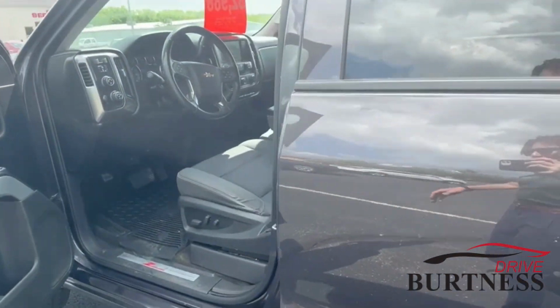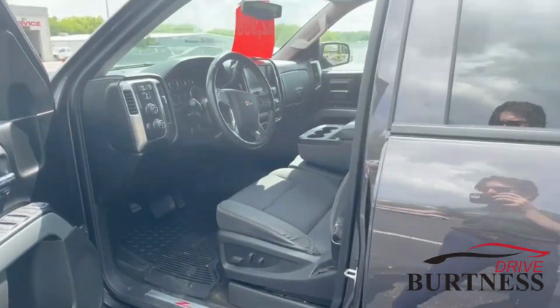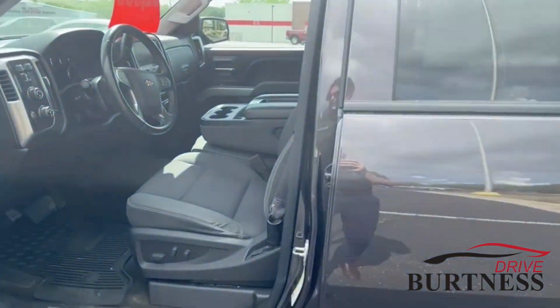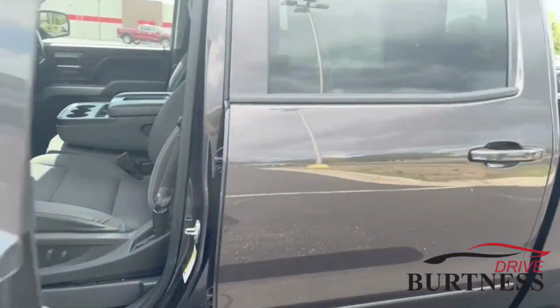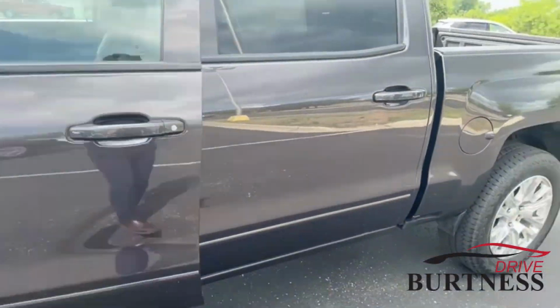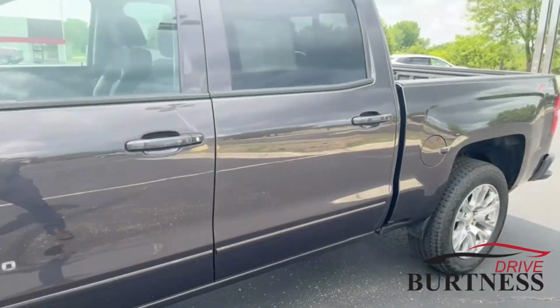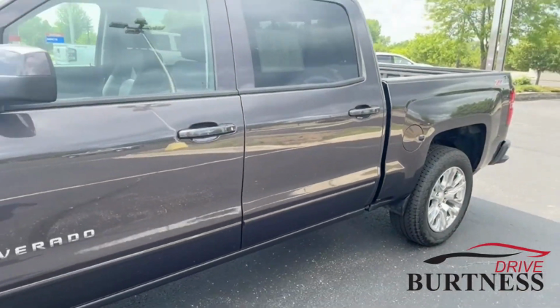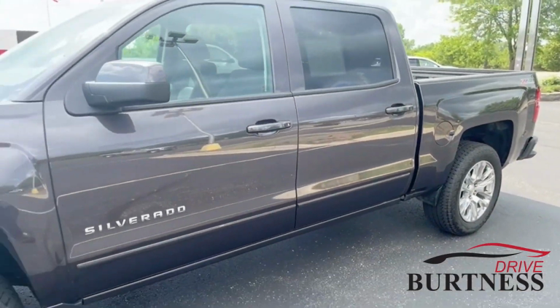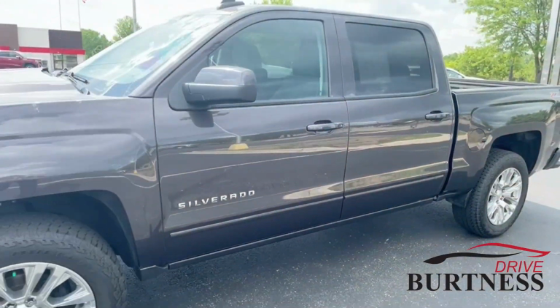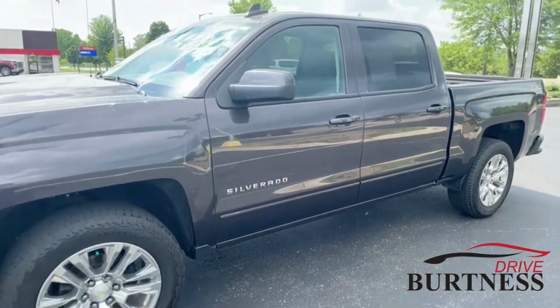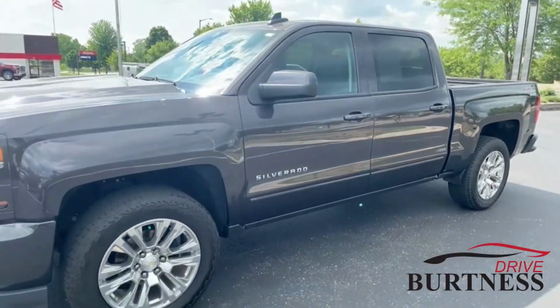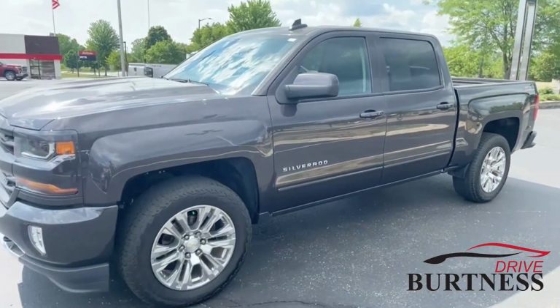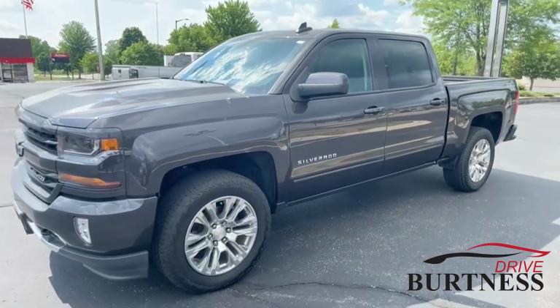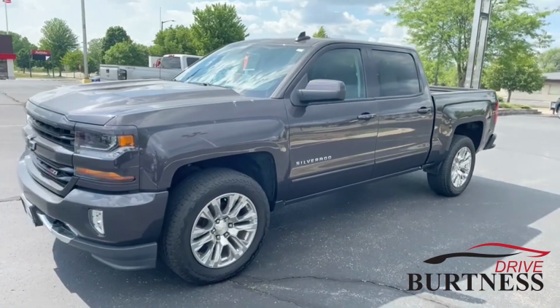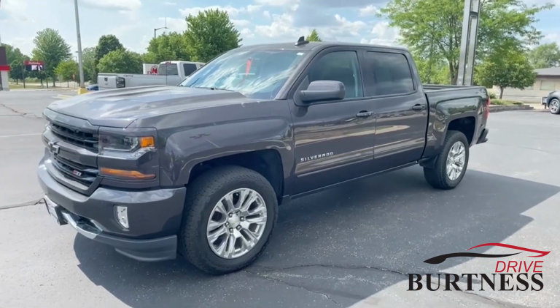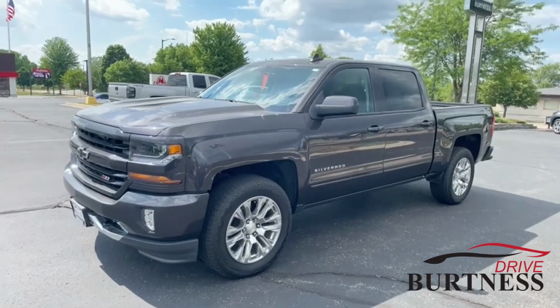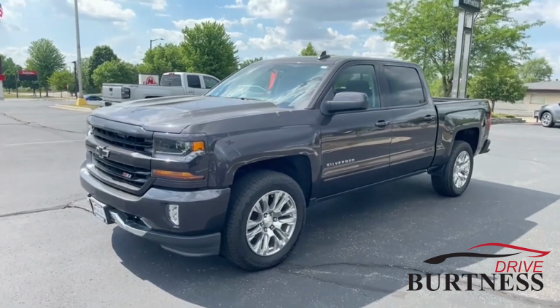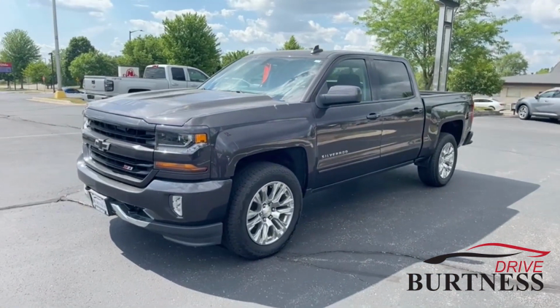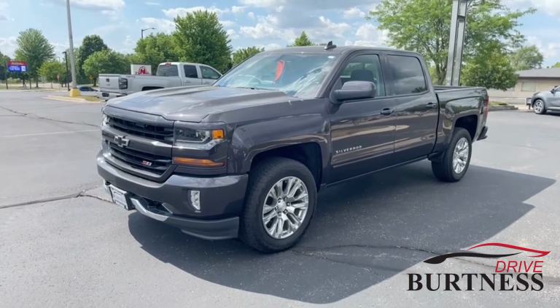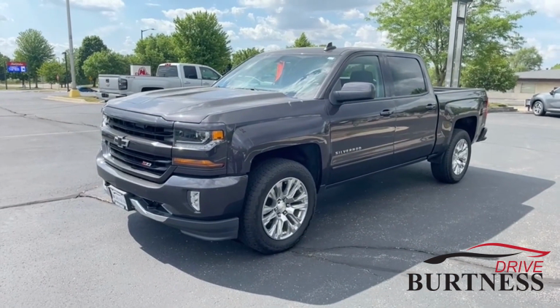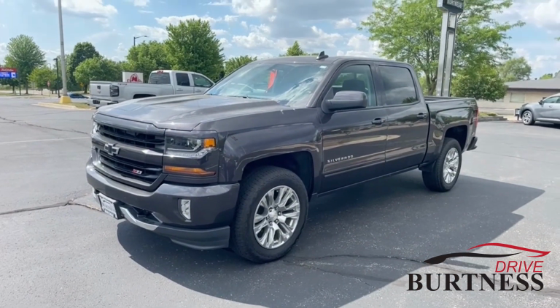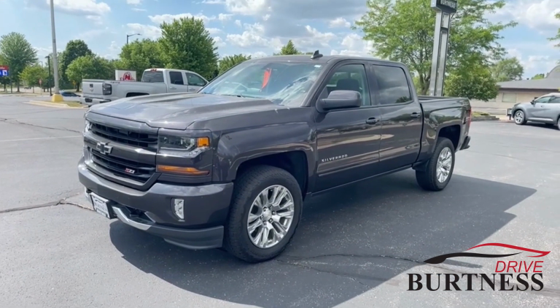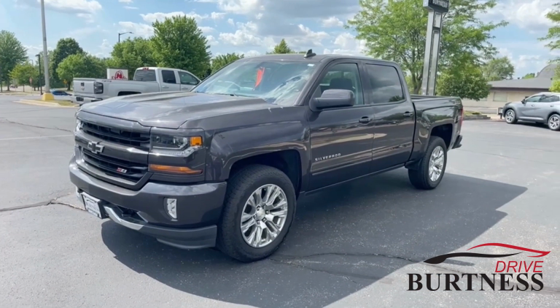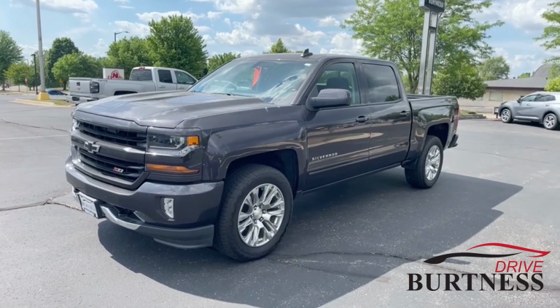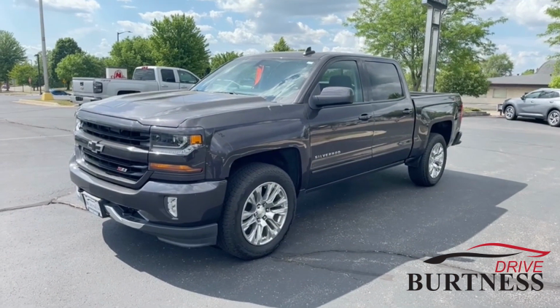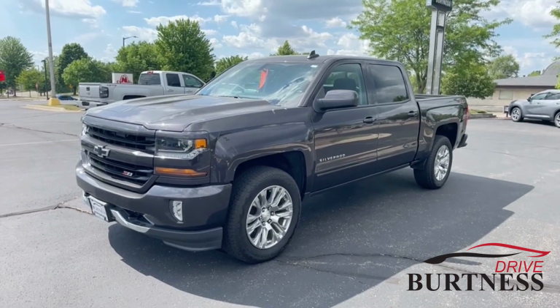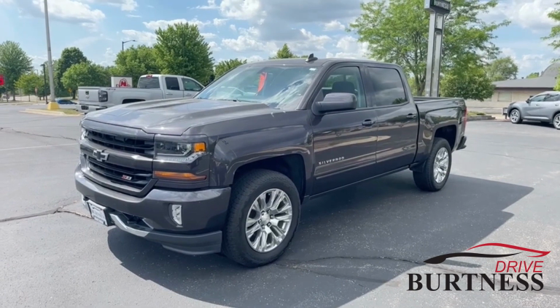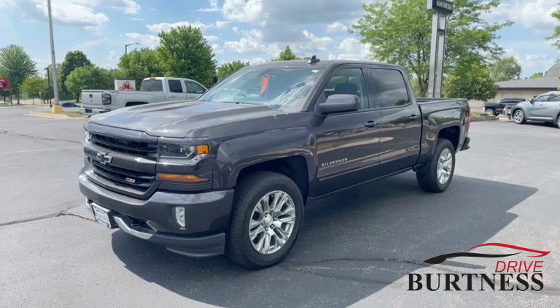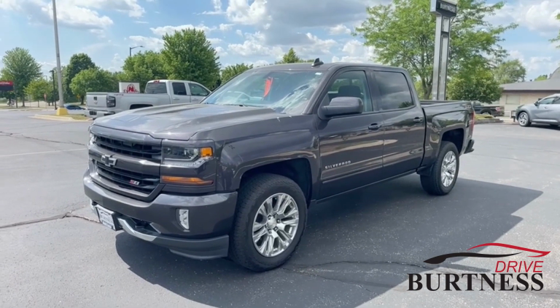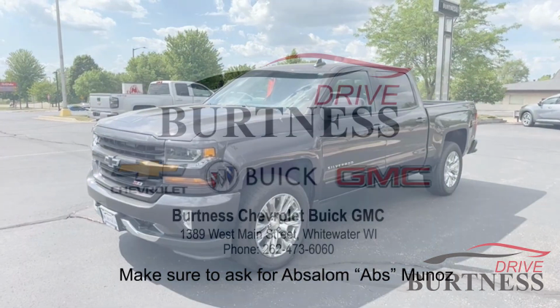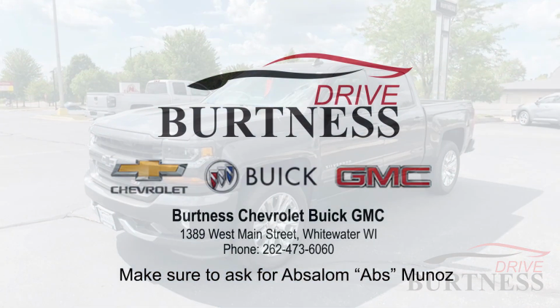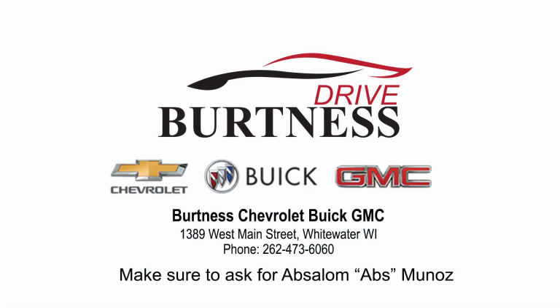Great looking truck. Well cared for — bought and serviced here by our service advisor. If you'd like to take a look at it in person, please give us a shout. Phone number is 262-473-6060. Thank you.